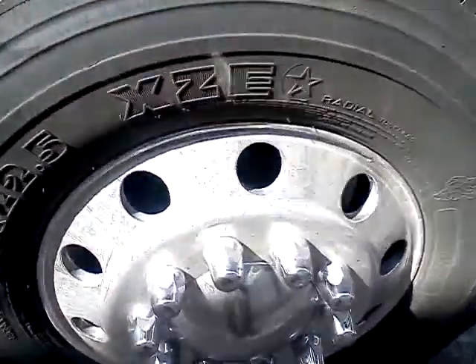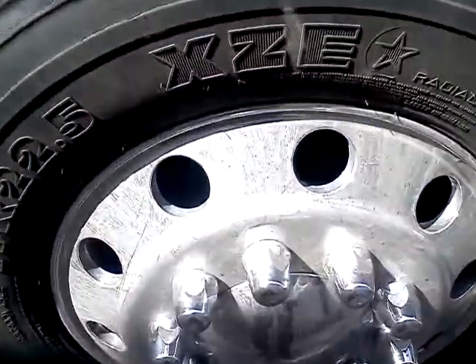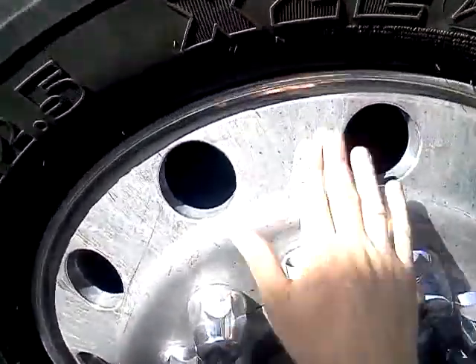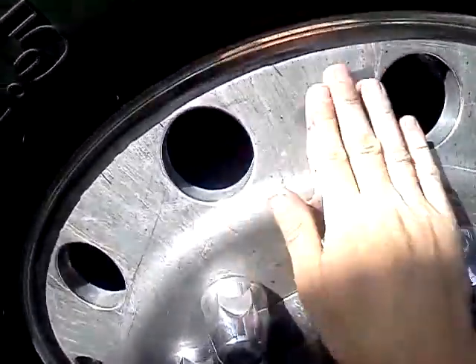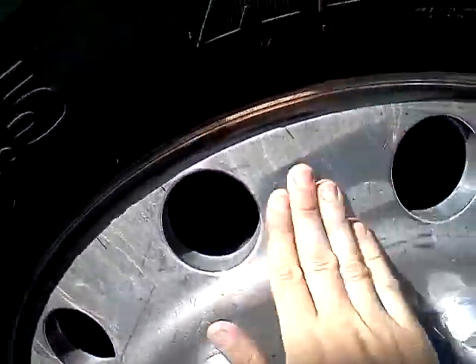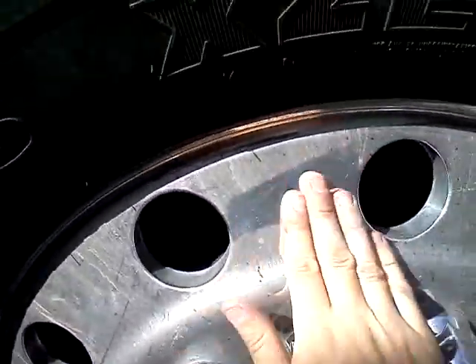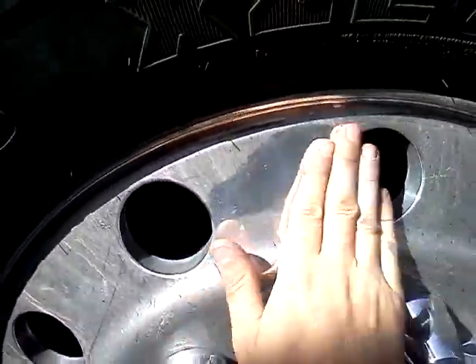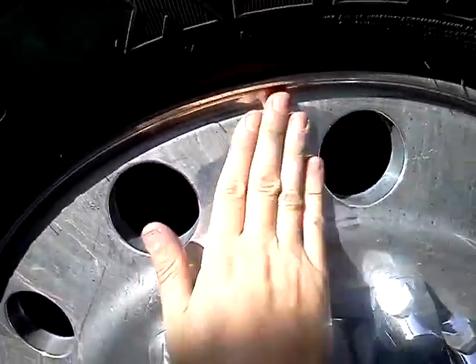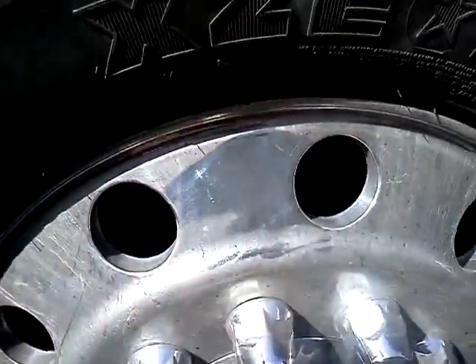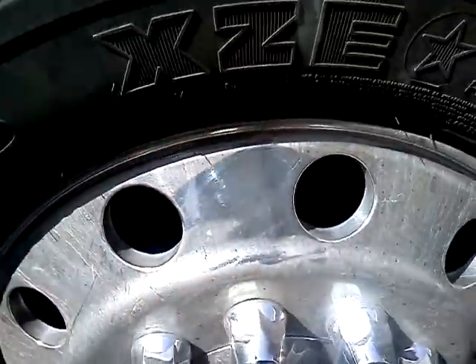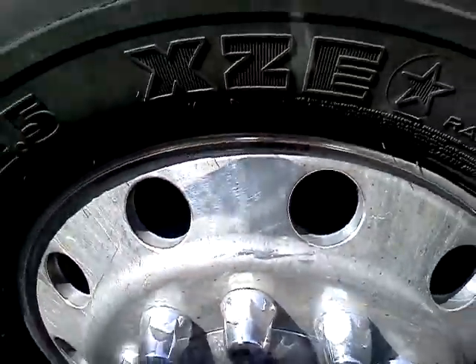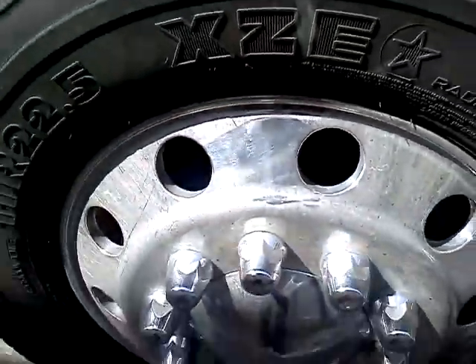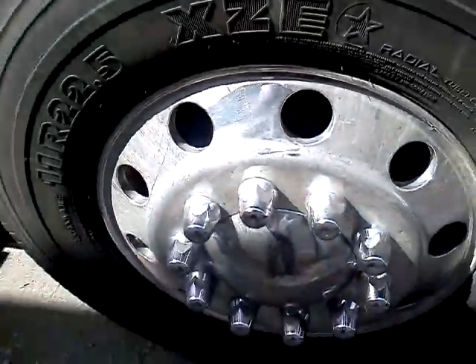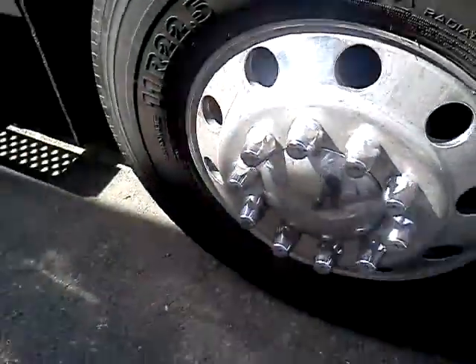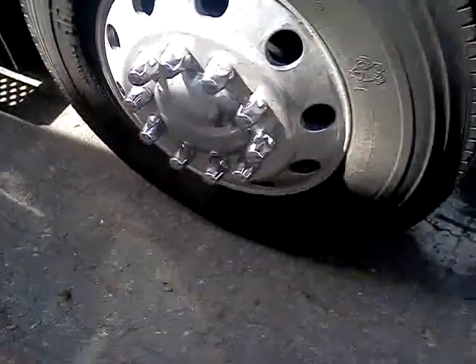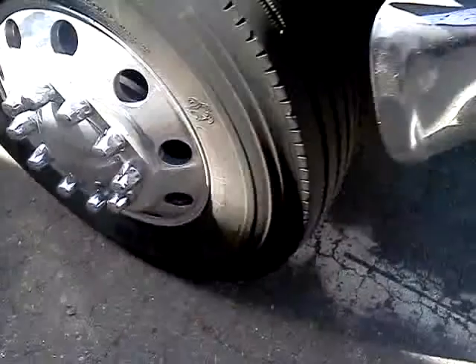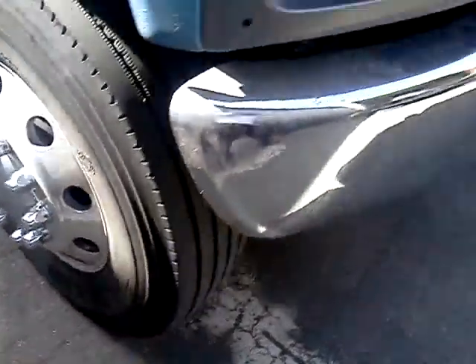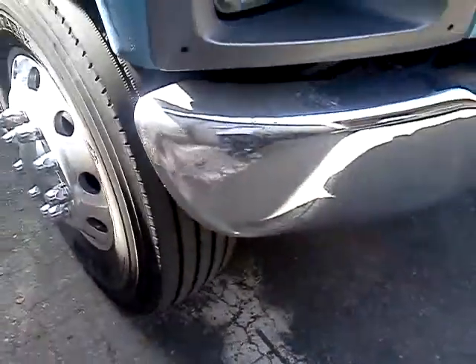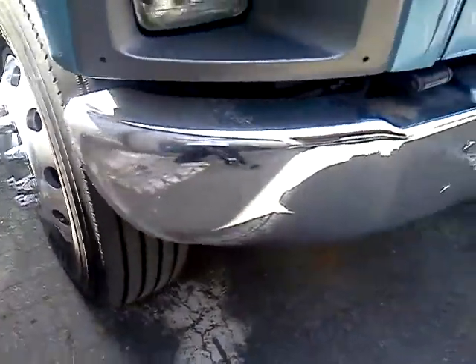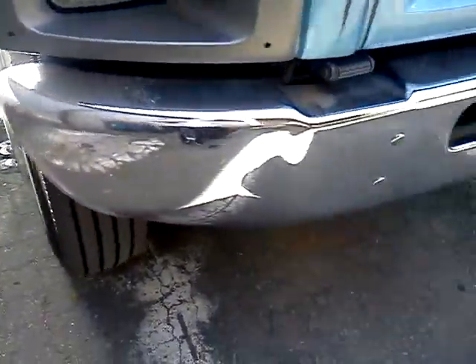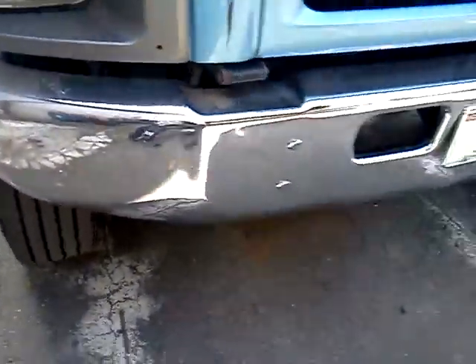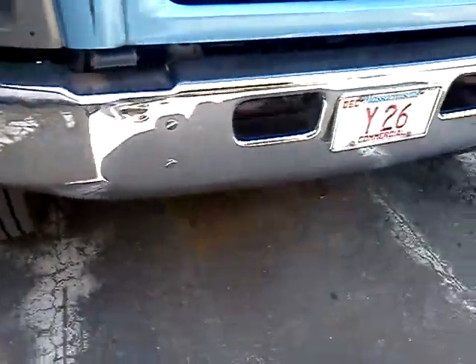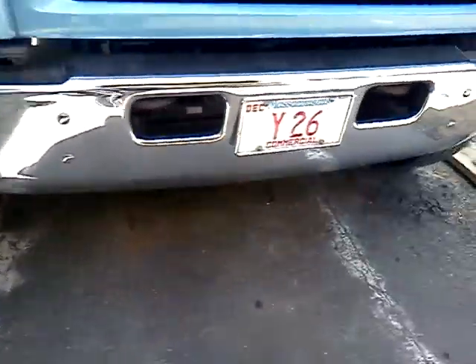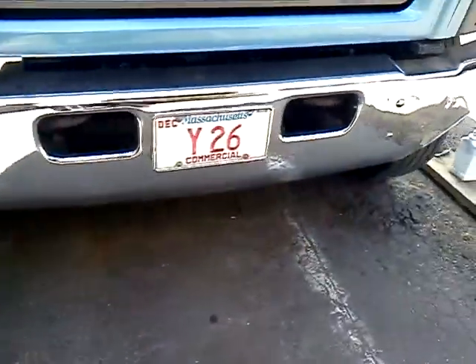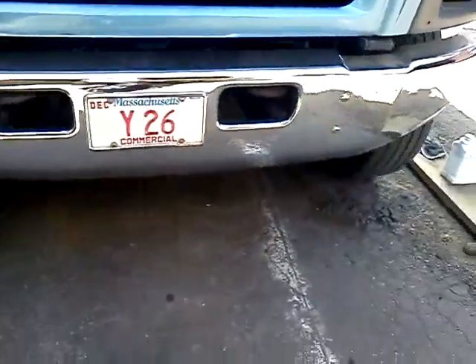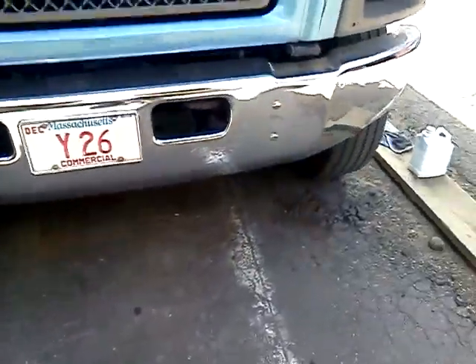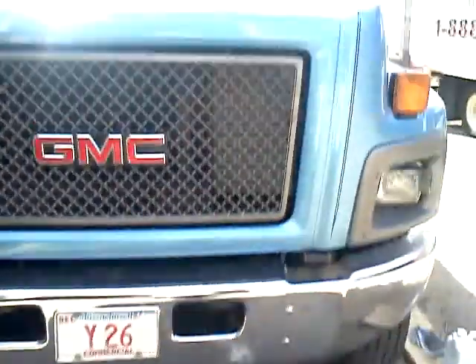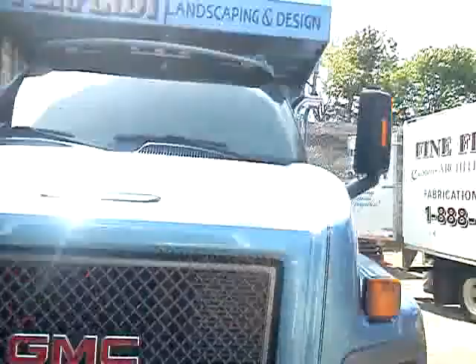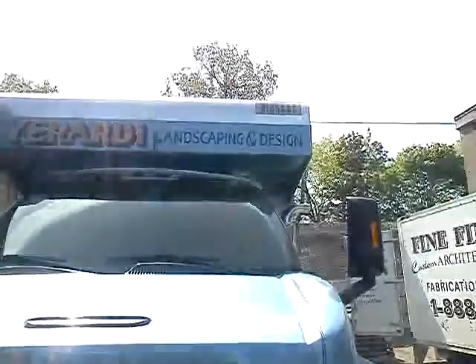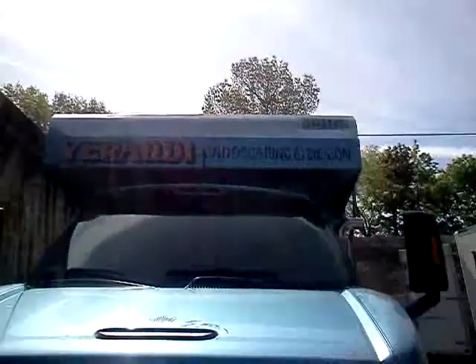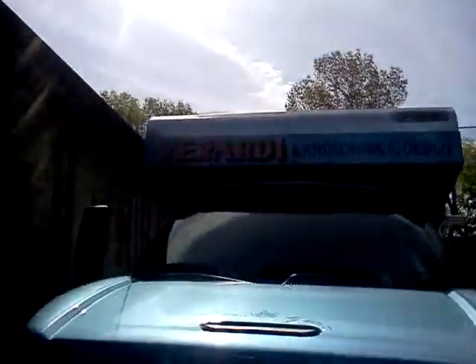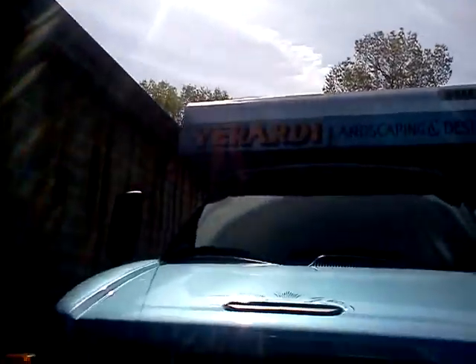We'll wipe it down — it's not really that dirty. We're going to hit that up. Bumpers. We're going to hit the head rack up too.